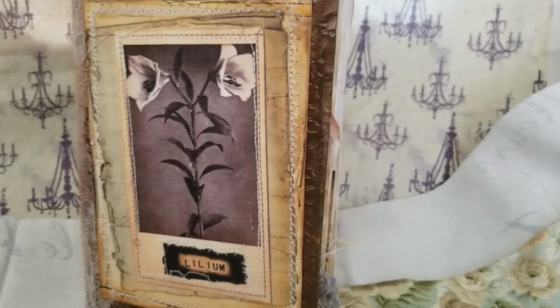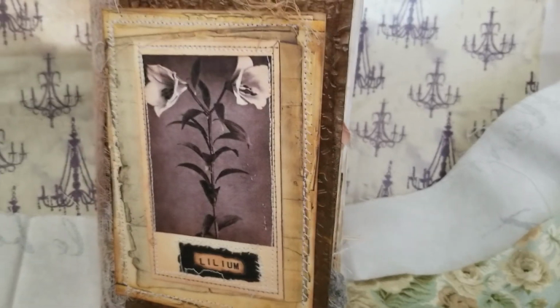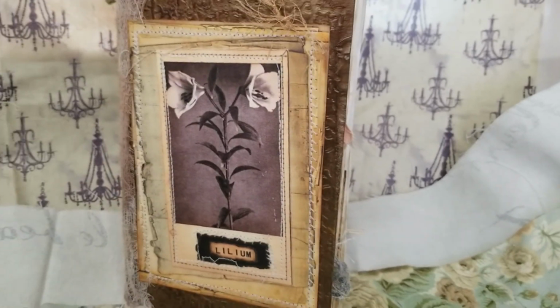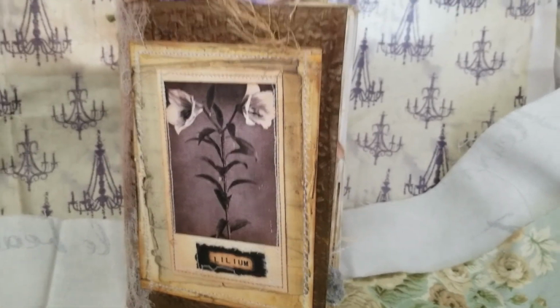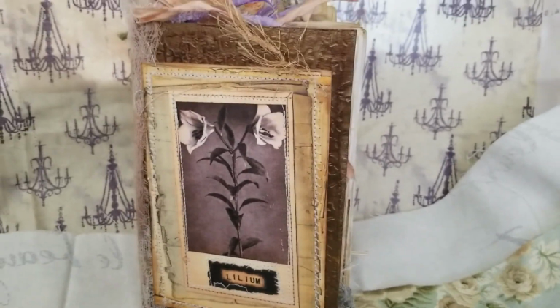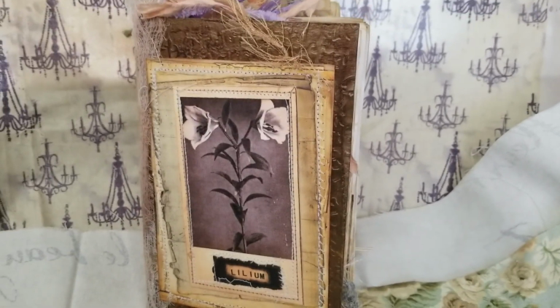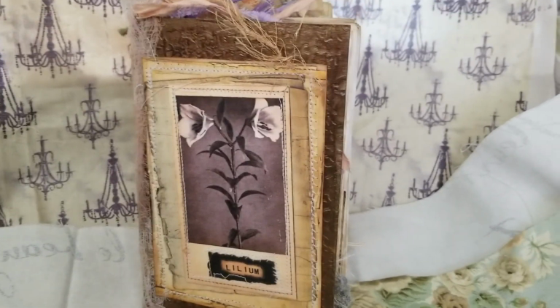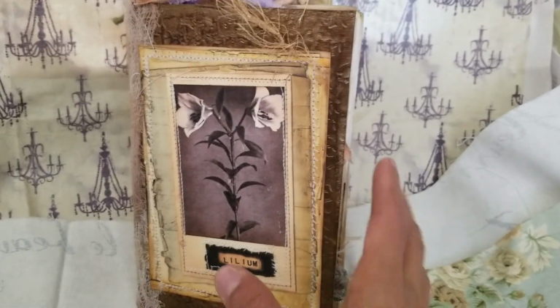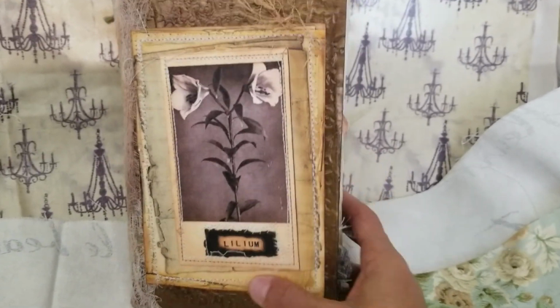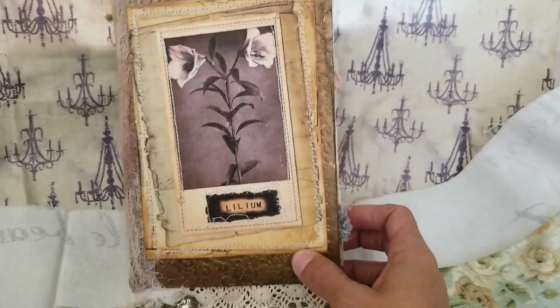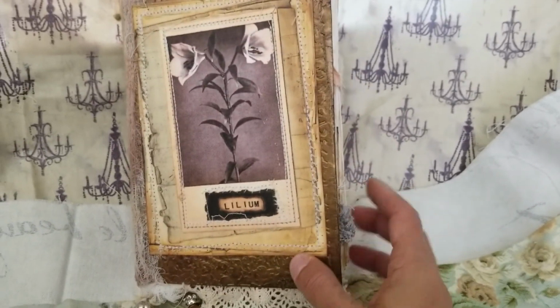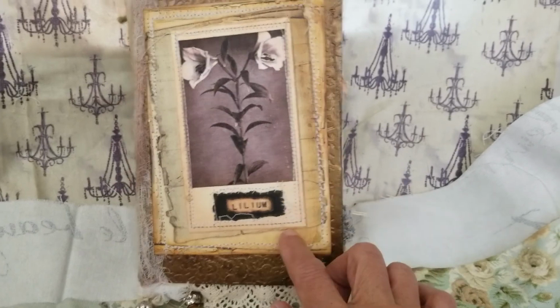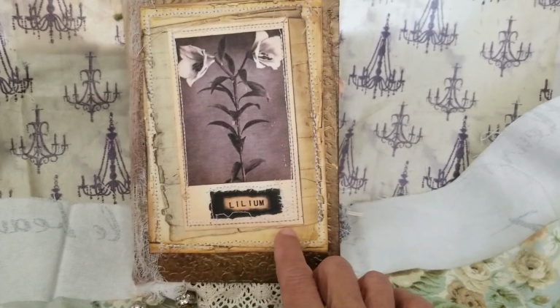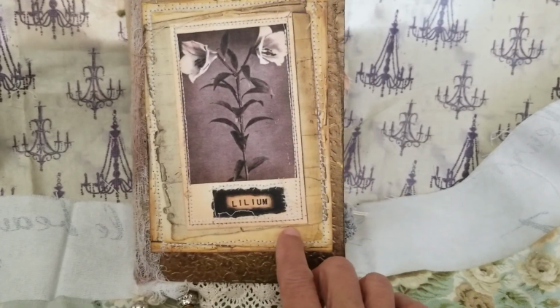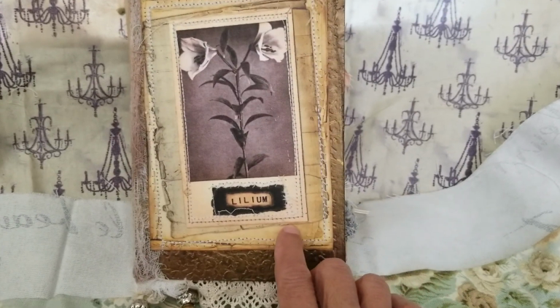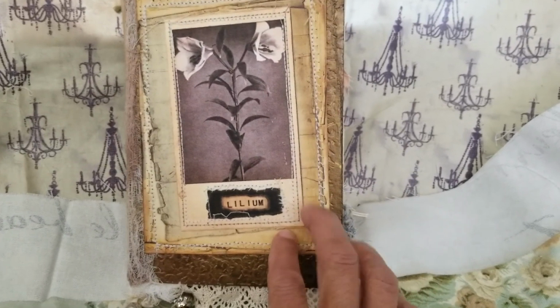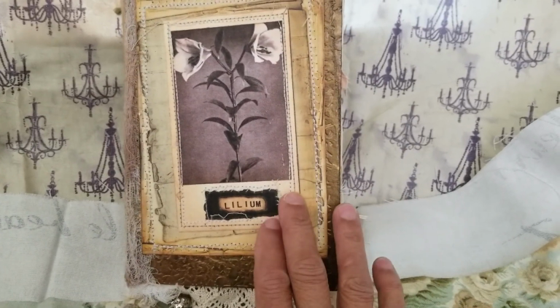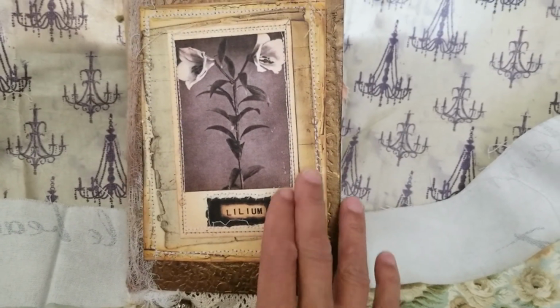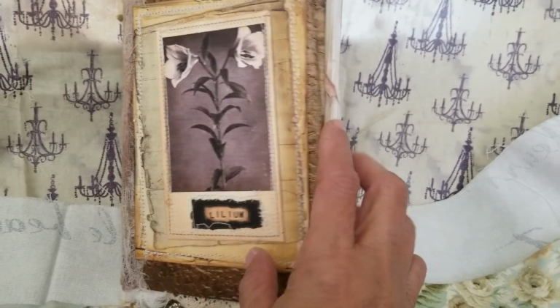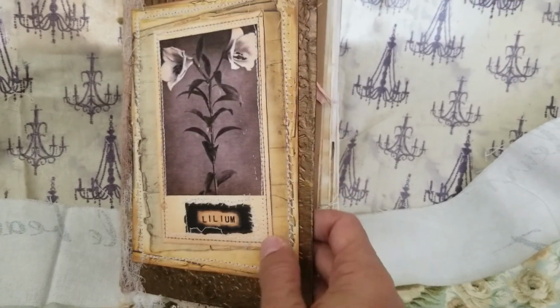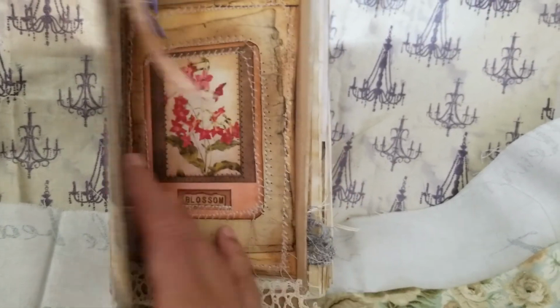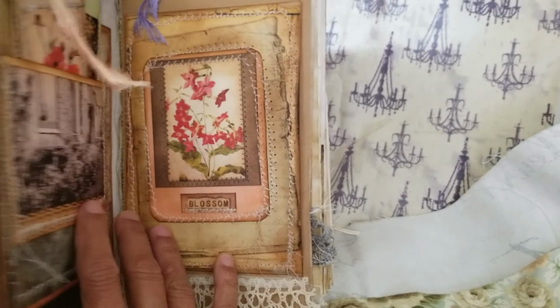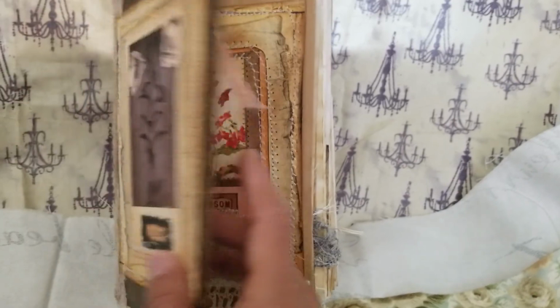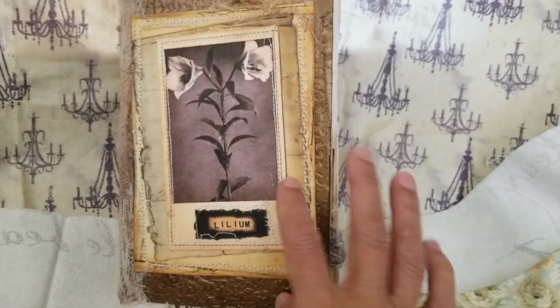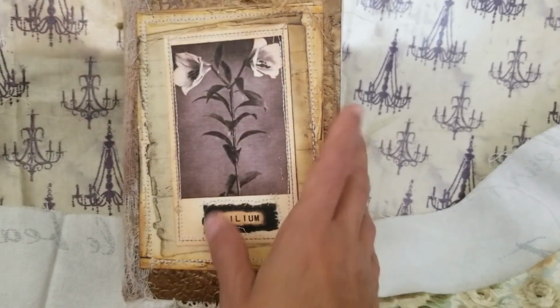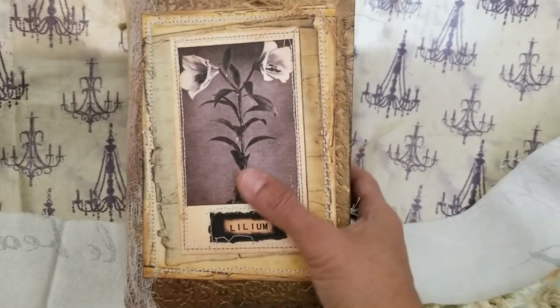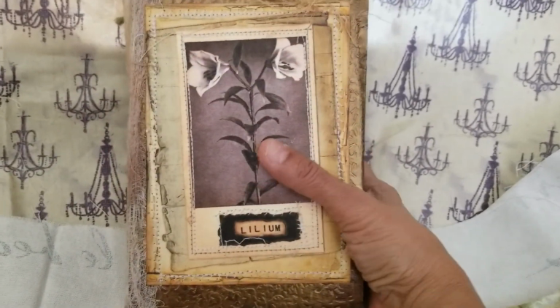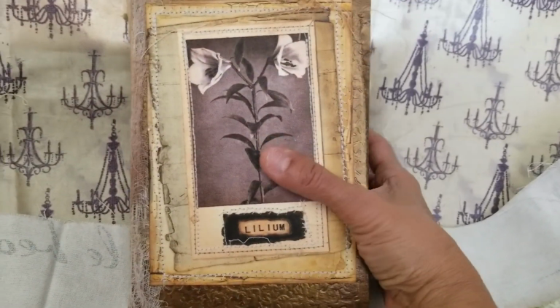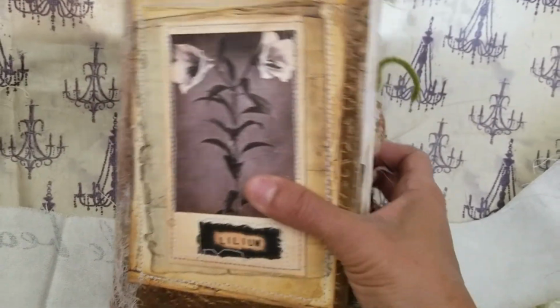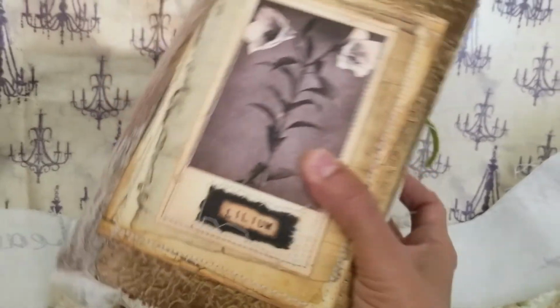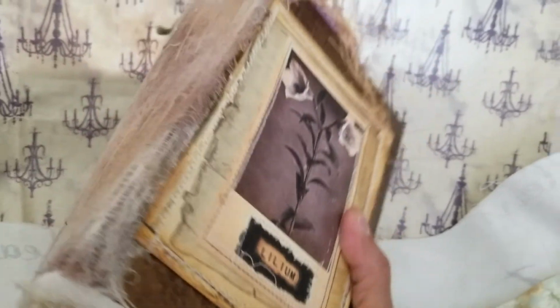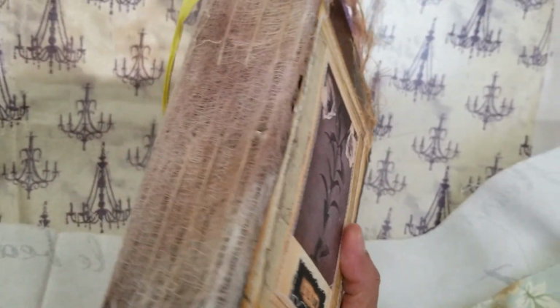Hi everyone, it's Miss Liz with a new journal — a garden journal, or plant journal, whatever you want to call these.